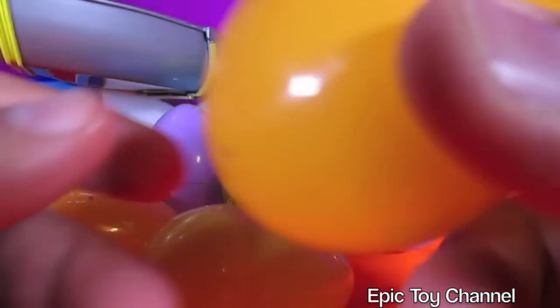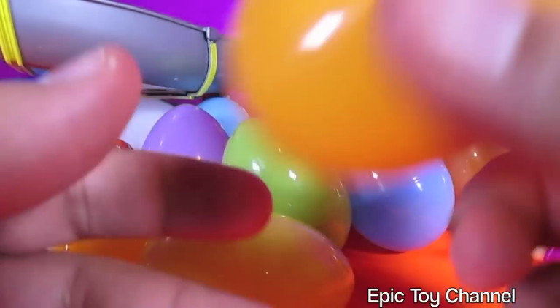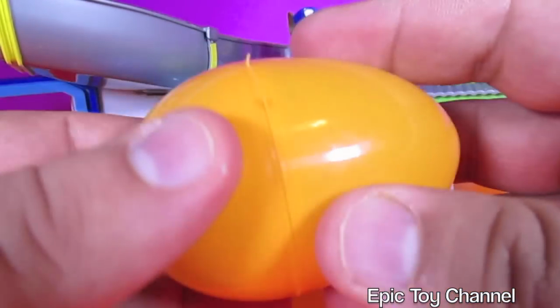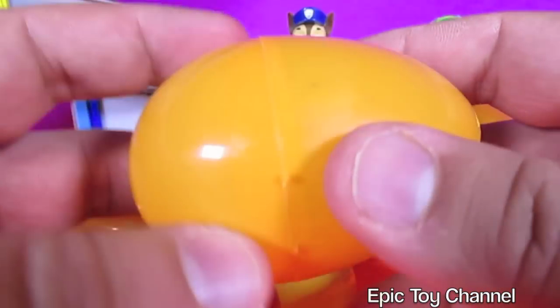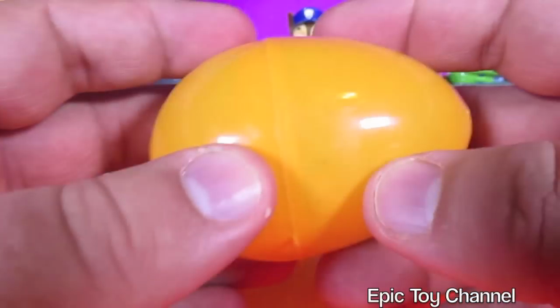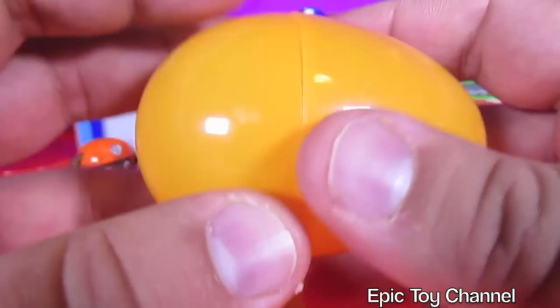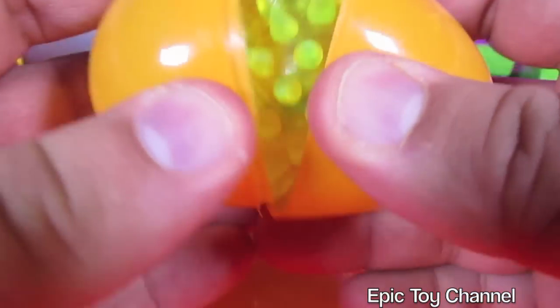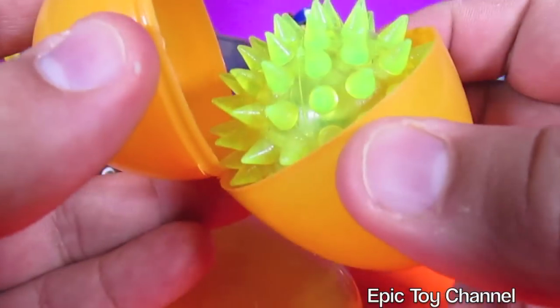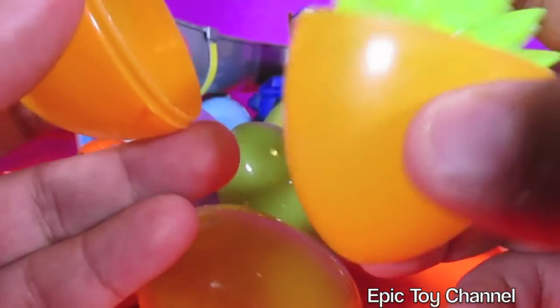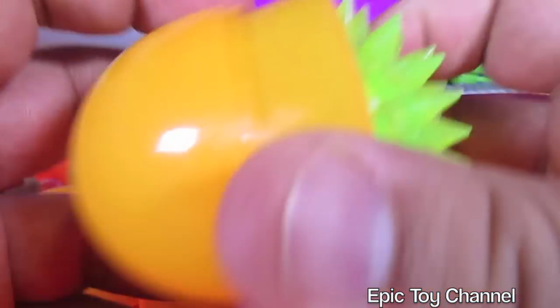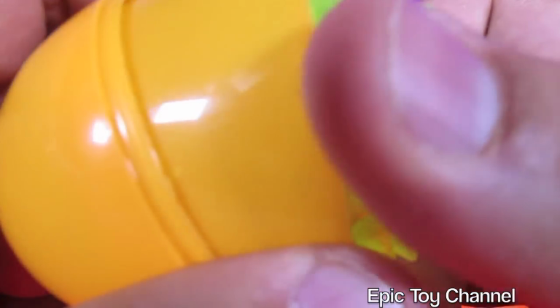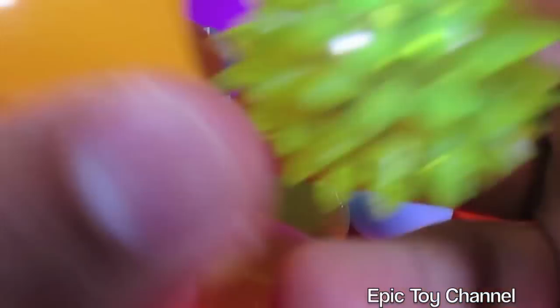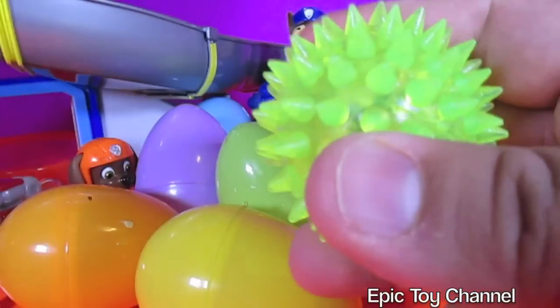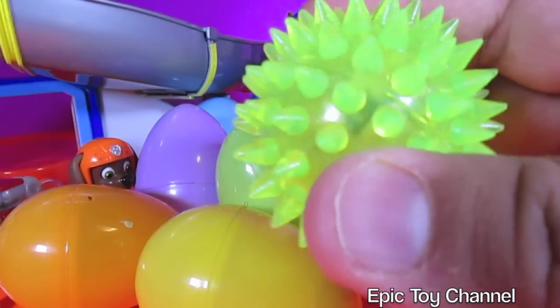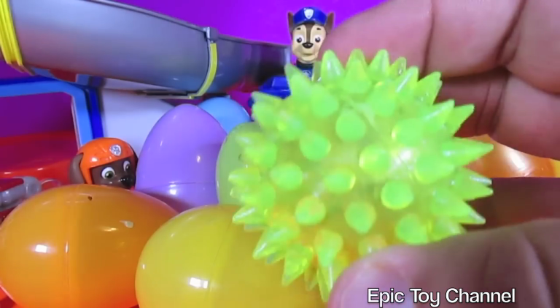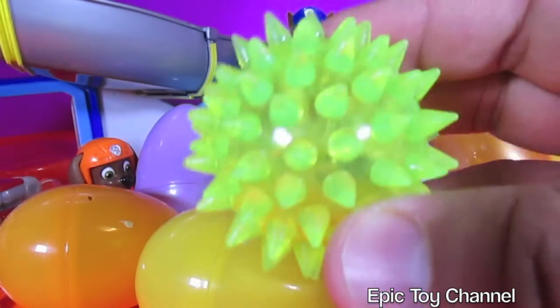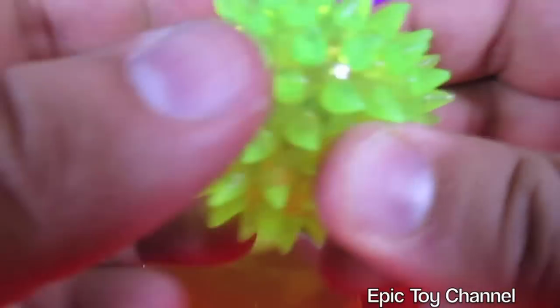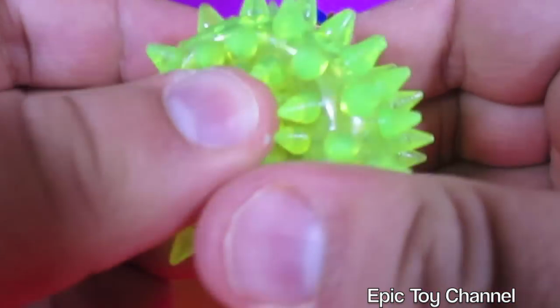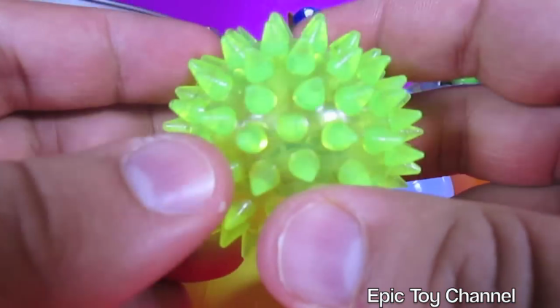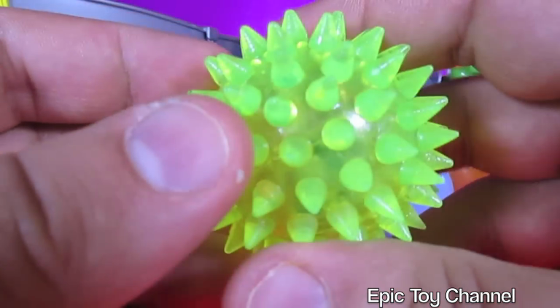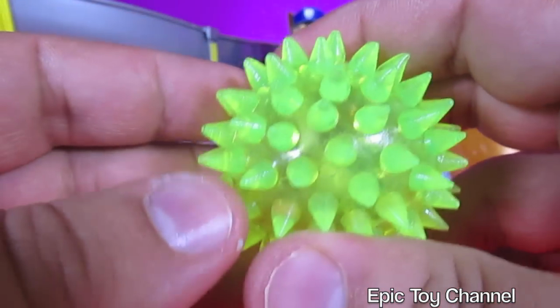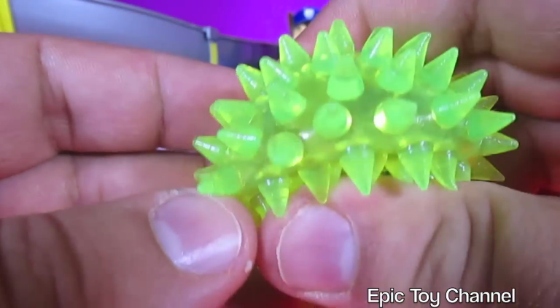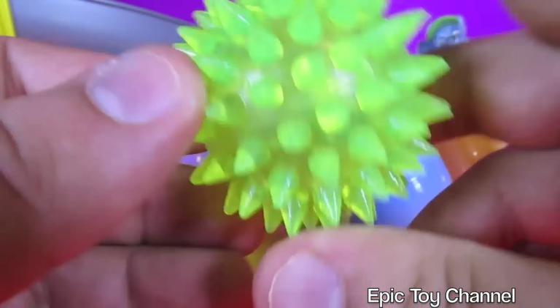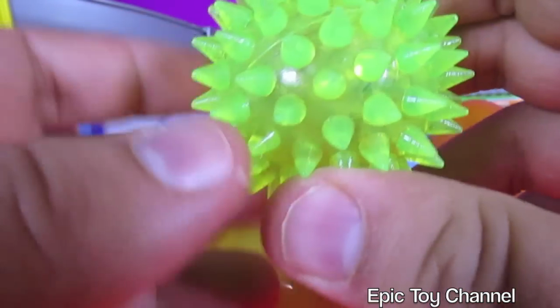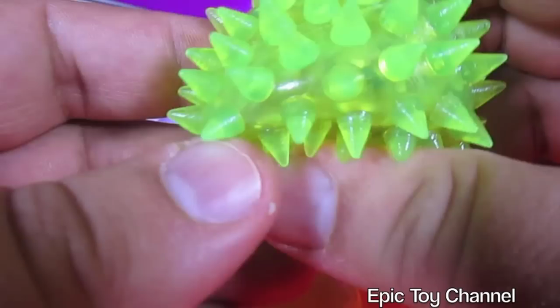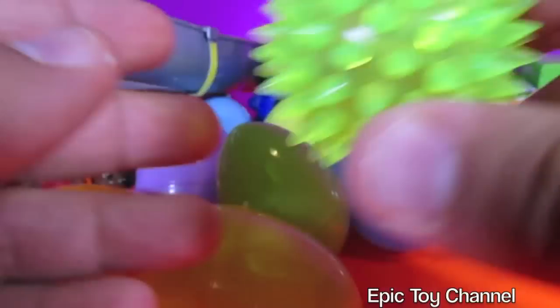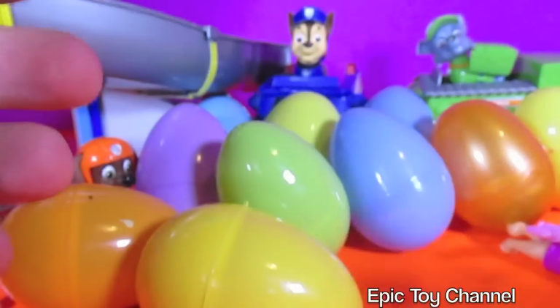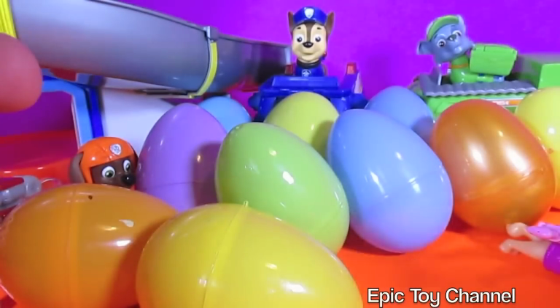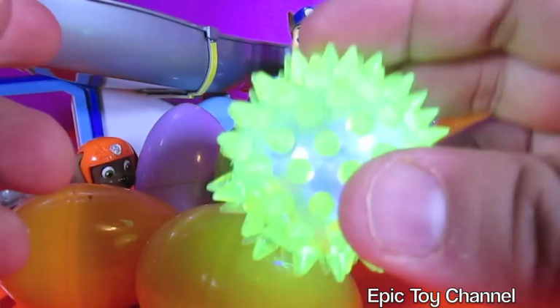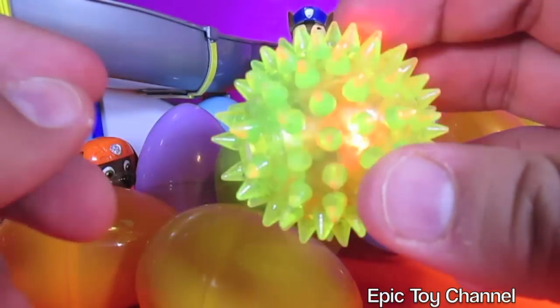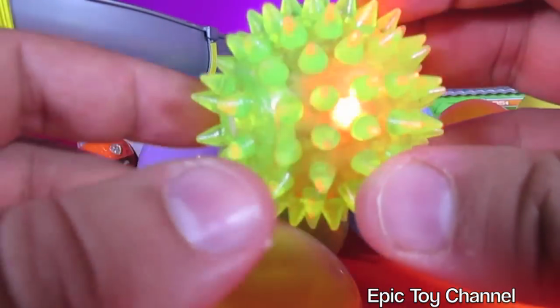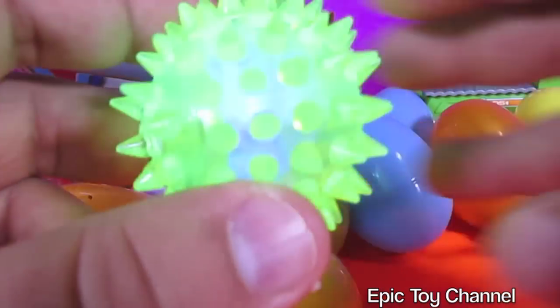All right, let's see what's in this one. This is orange. That's silly. This is a pokey bouncy ball. It squeaks too? I didn't know it squeaked. It flashes too.